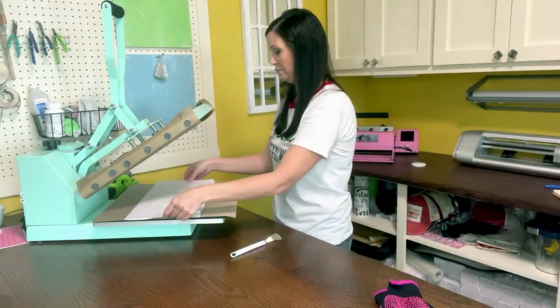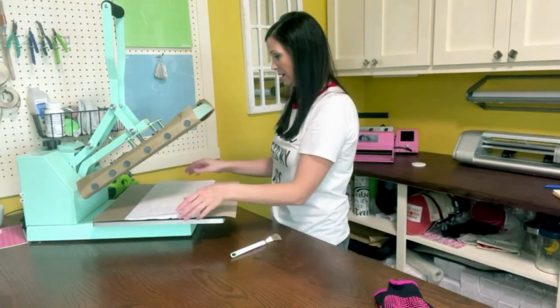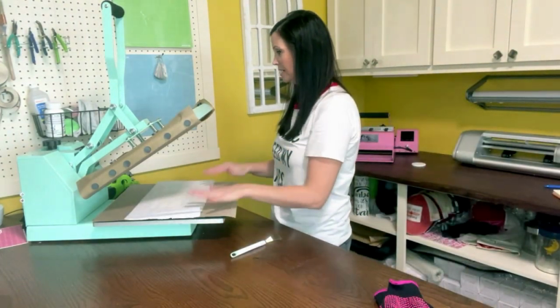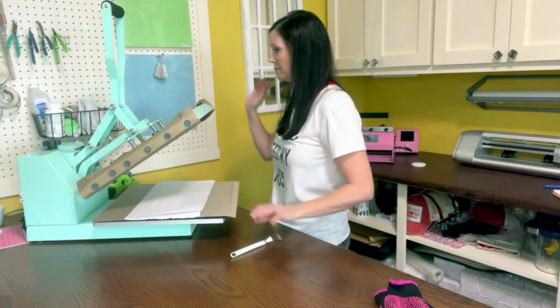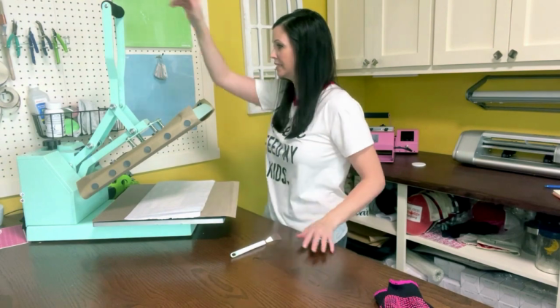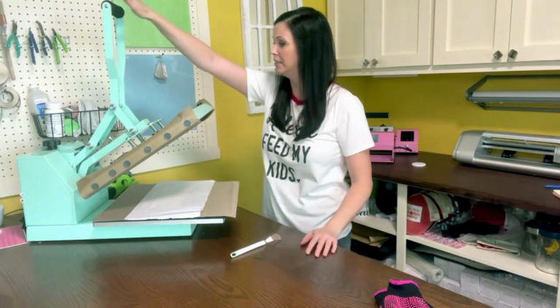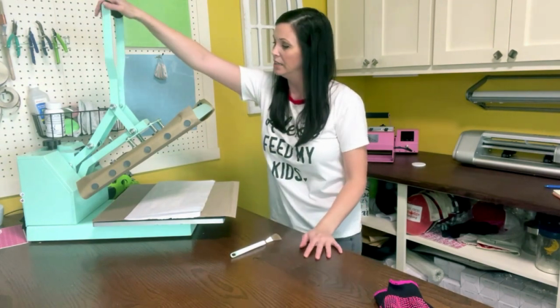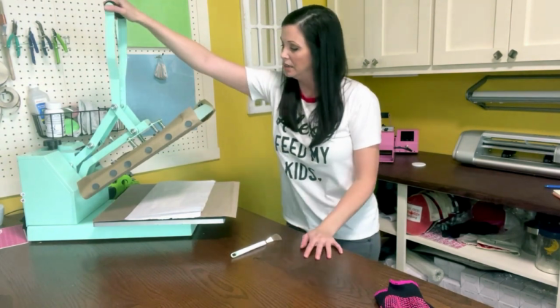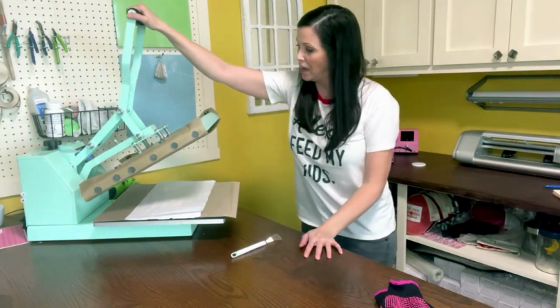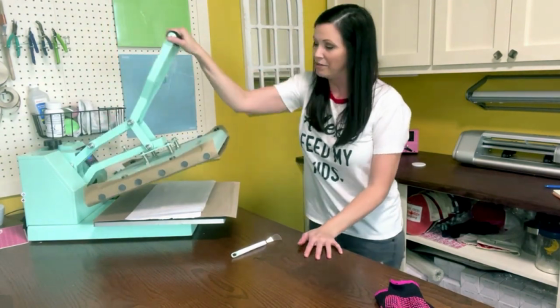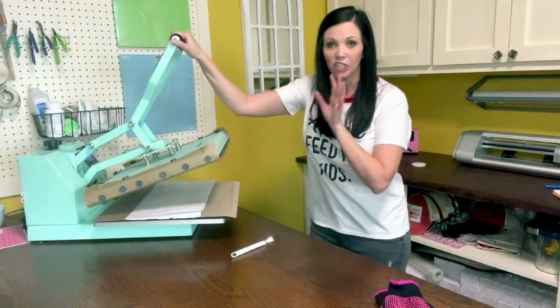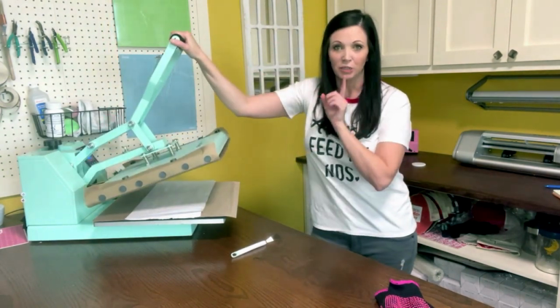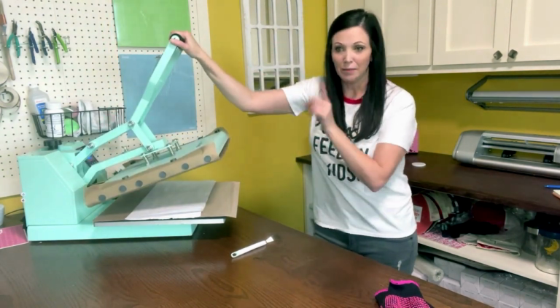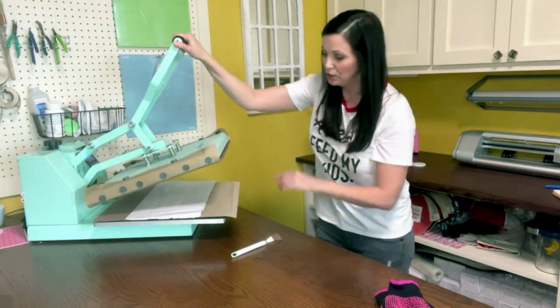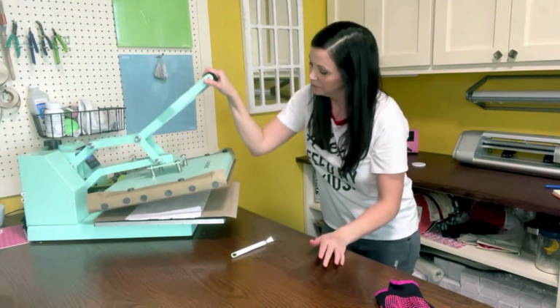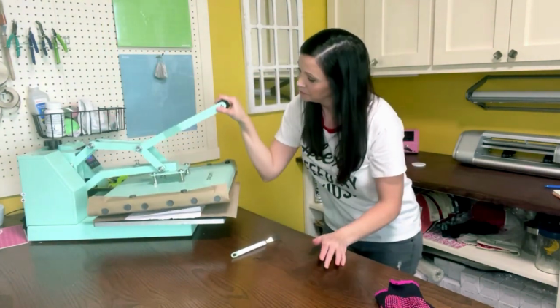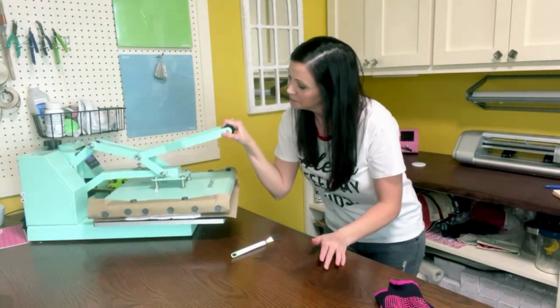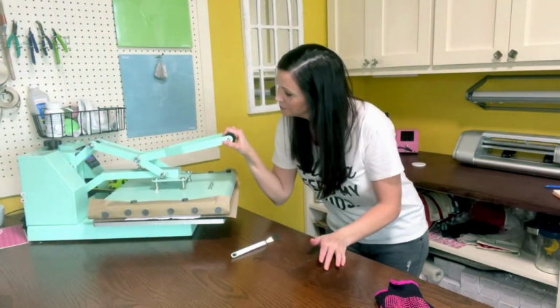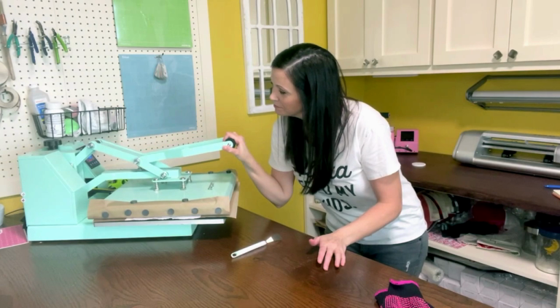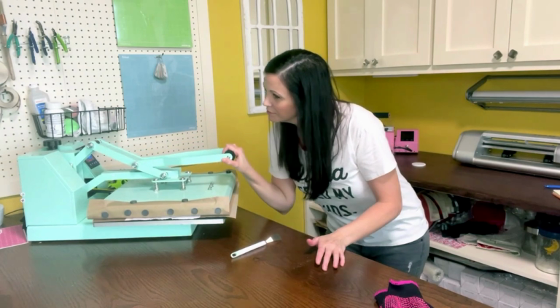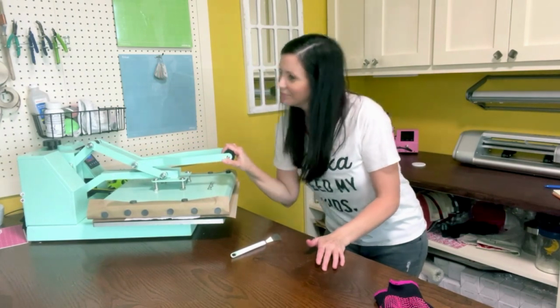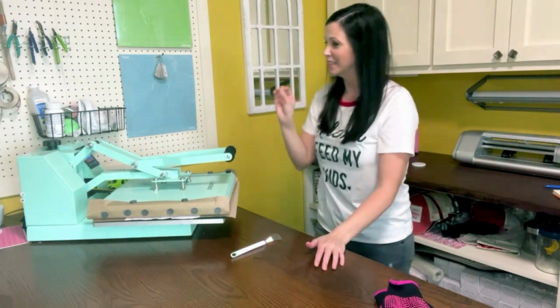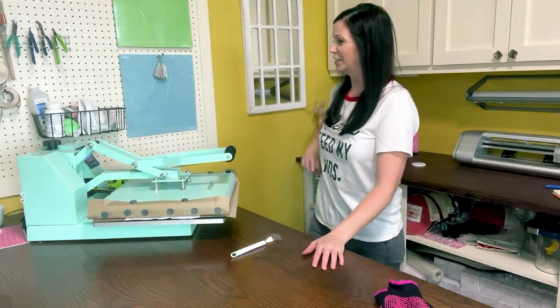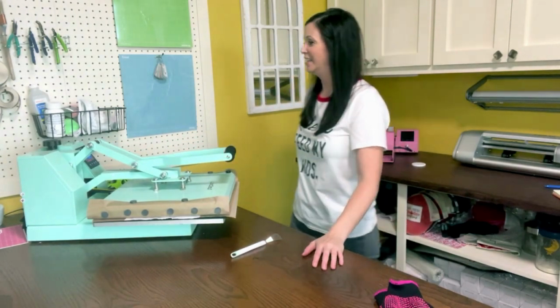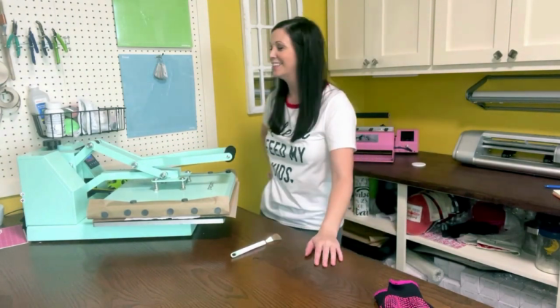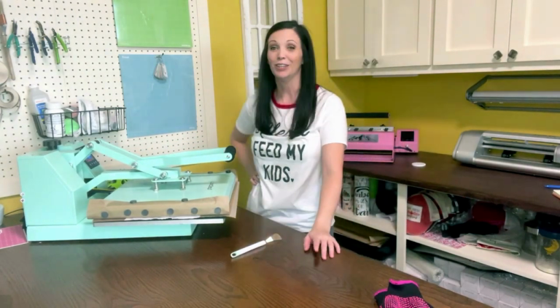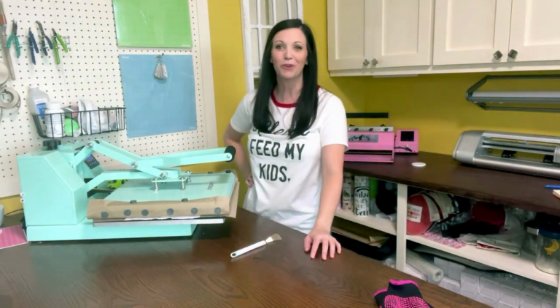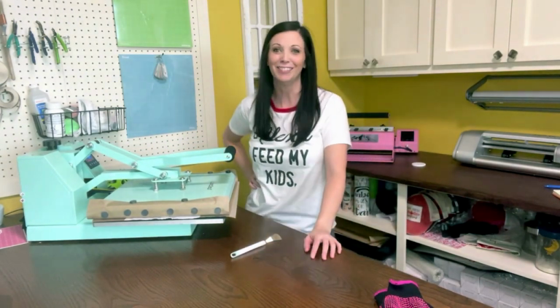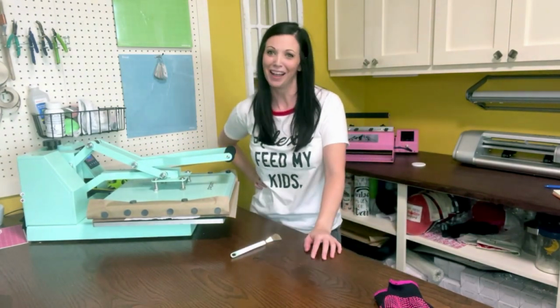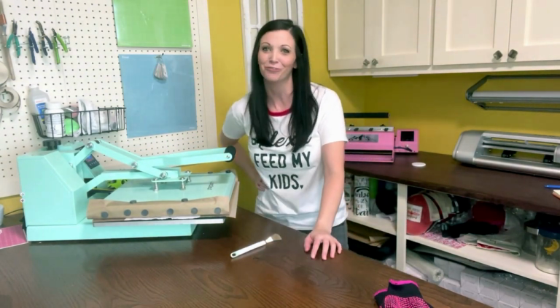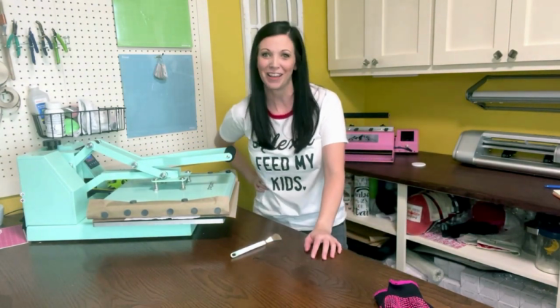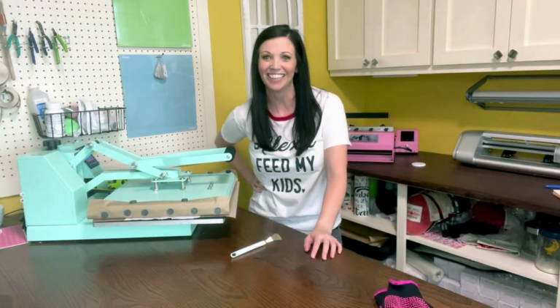Placing the neoprene ones right back in the center. I've already changed my time to 45 seconds and temperature to 385 degrees. We'll check back in 45 seconds.